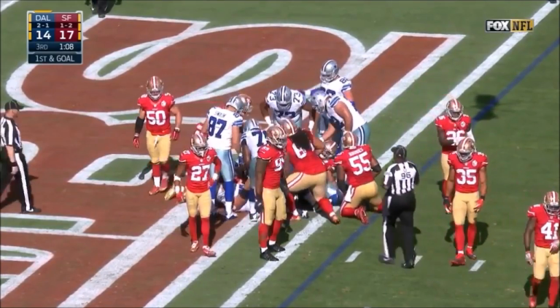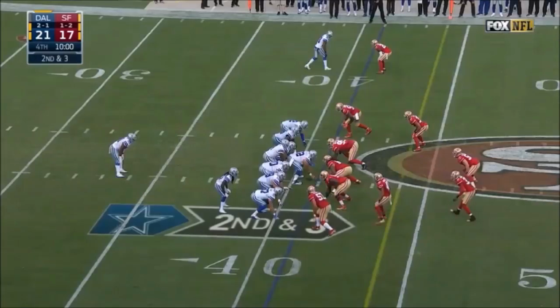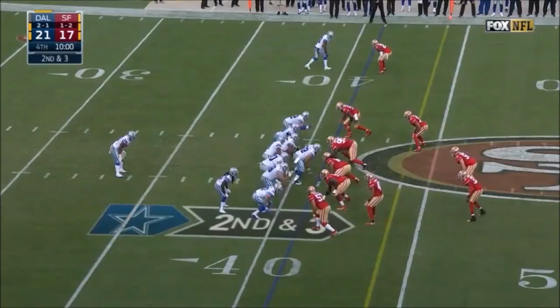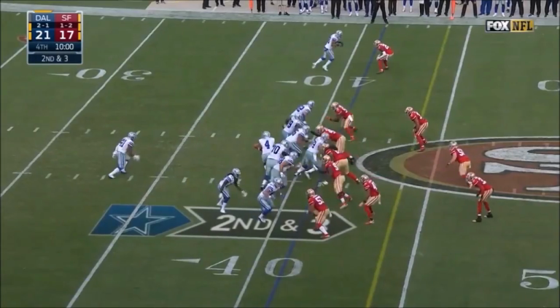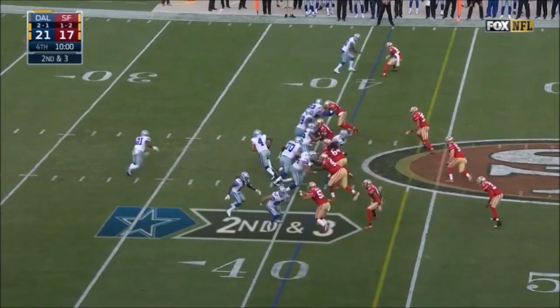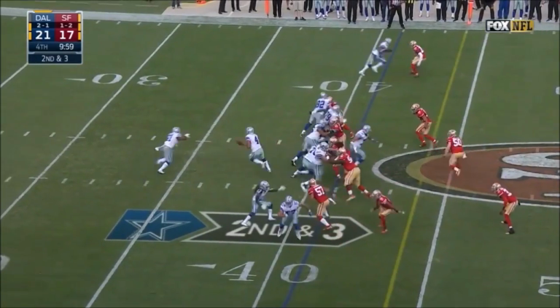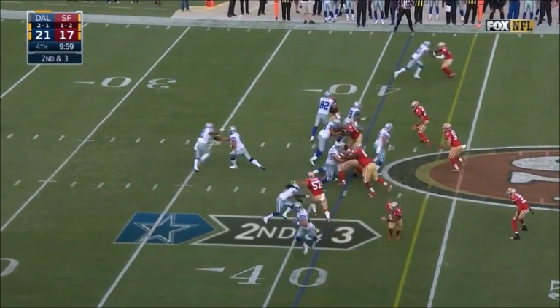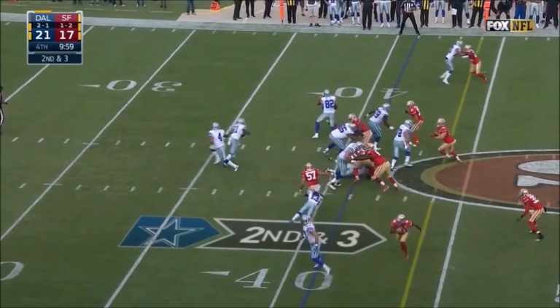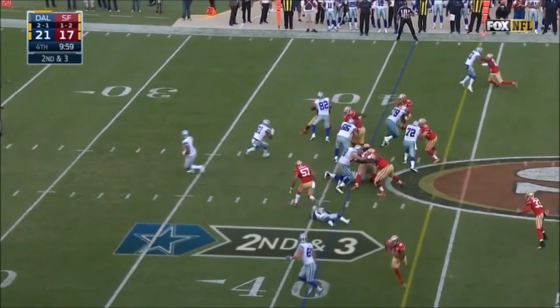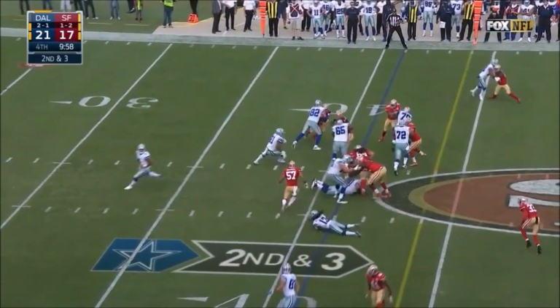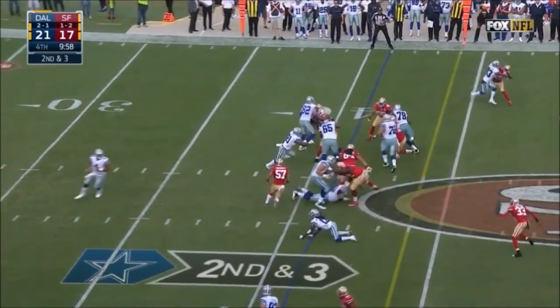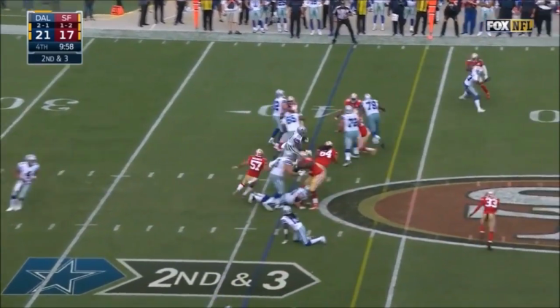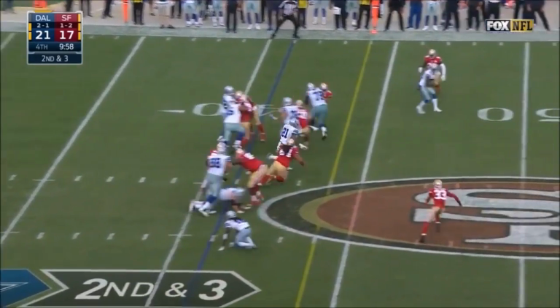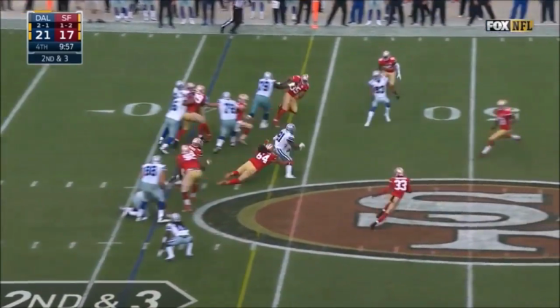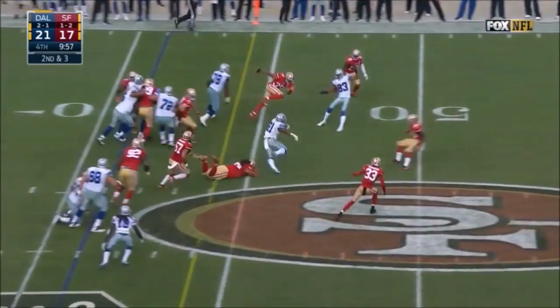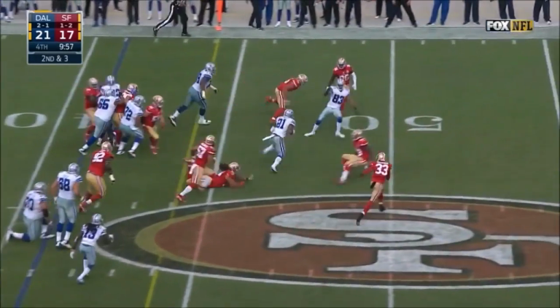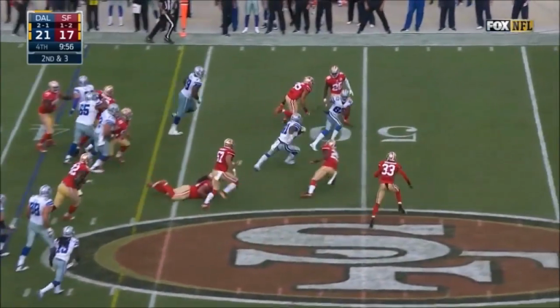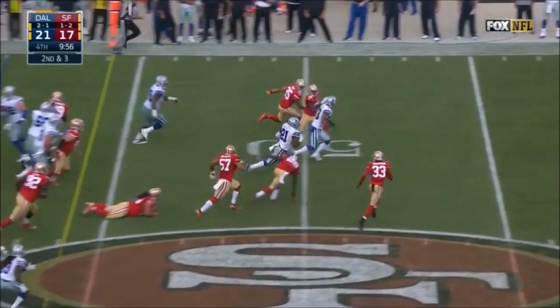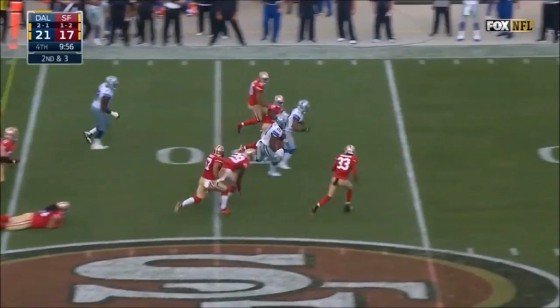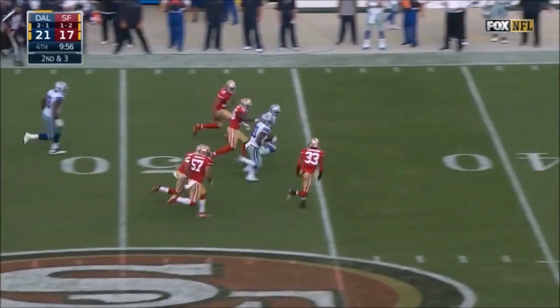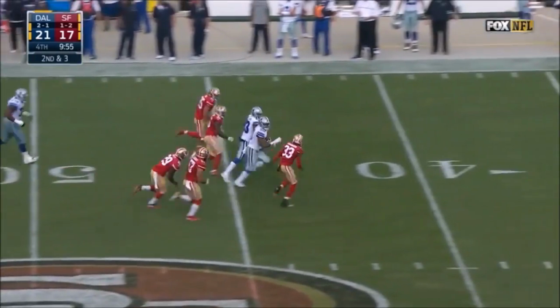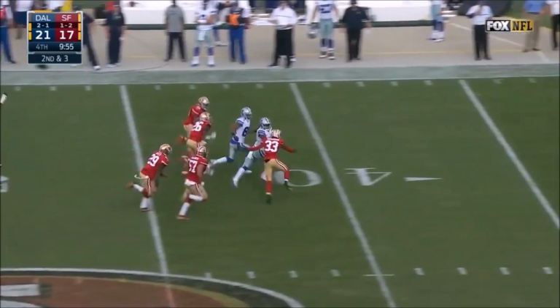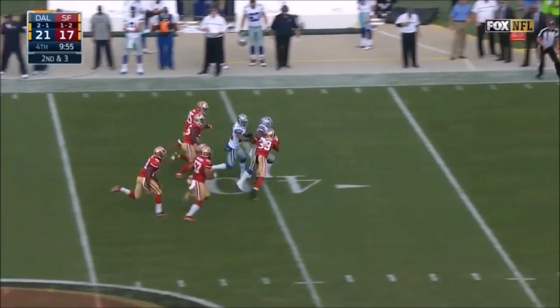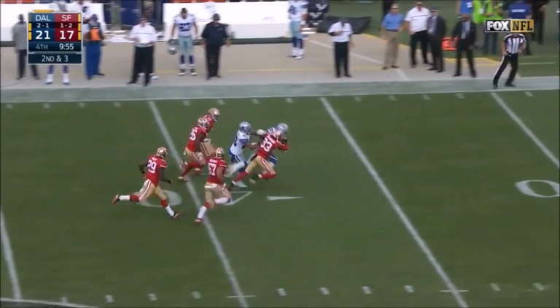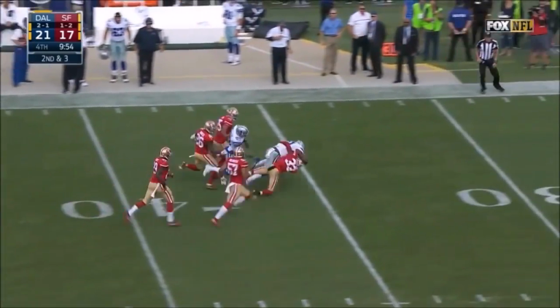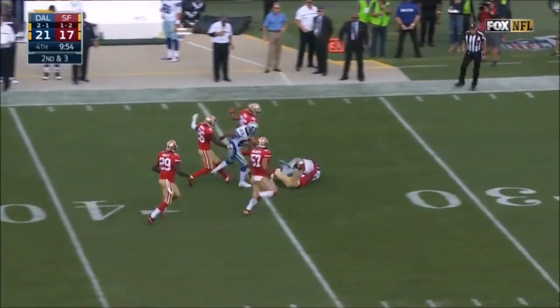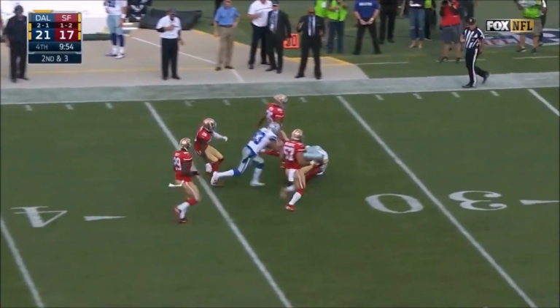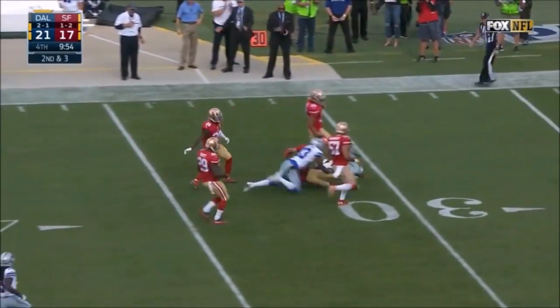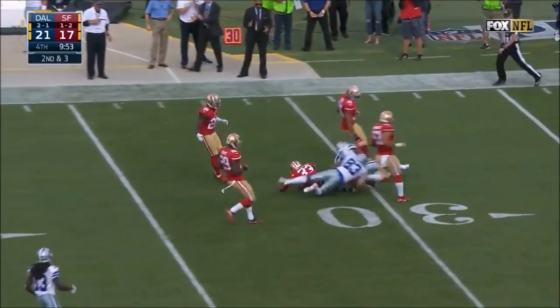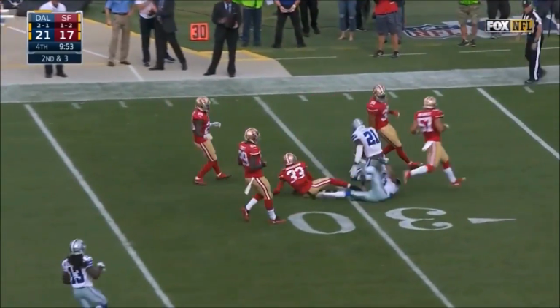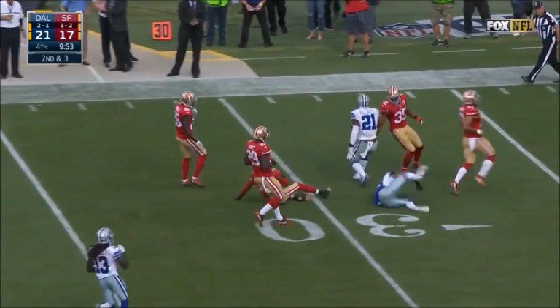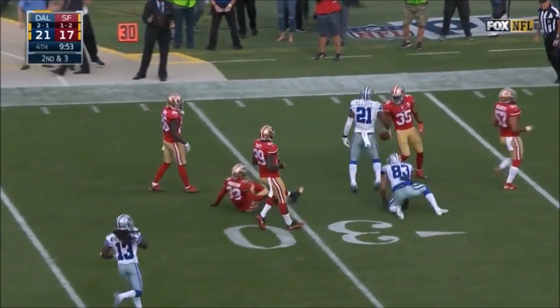Second and three. Elliott left side. Leary with a block. Elliott springs loose, inside the 35.